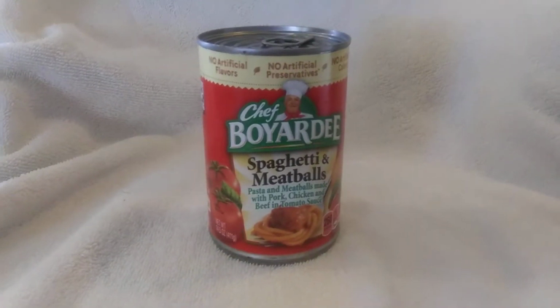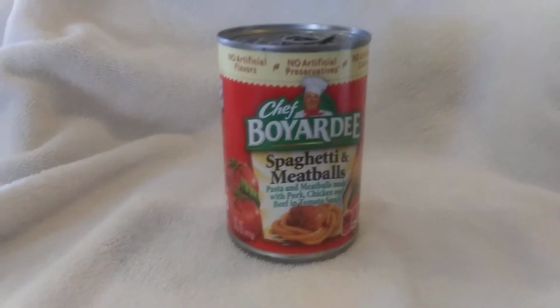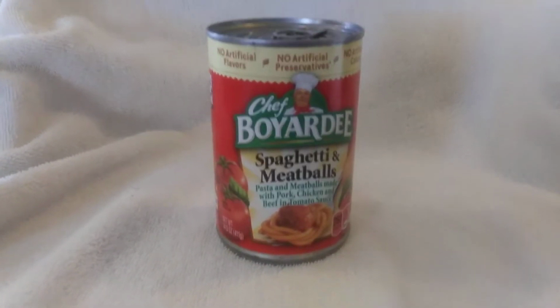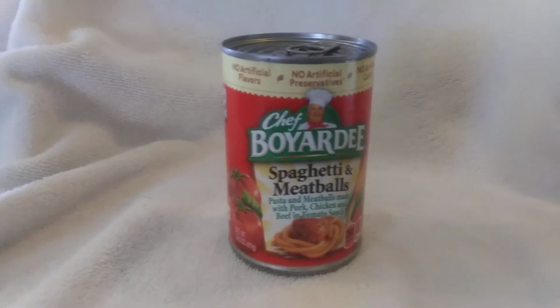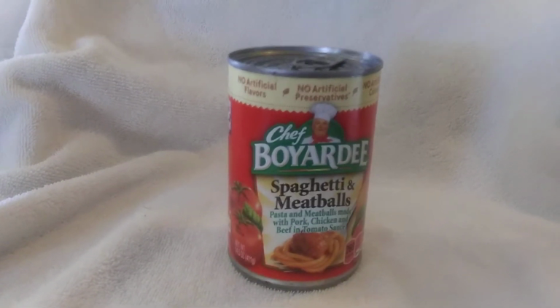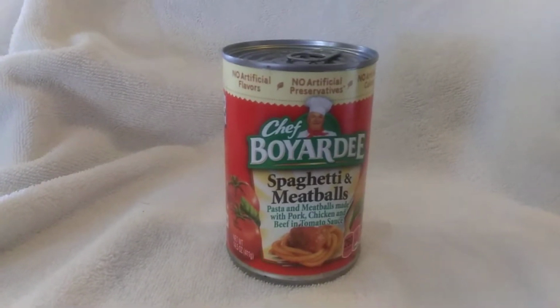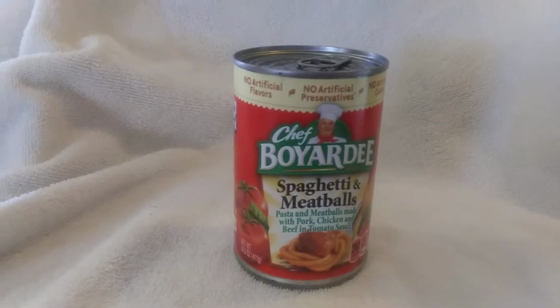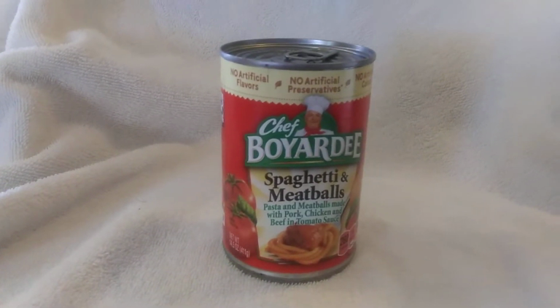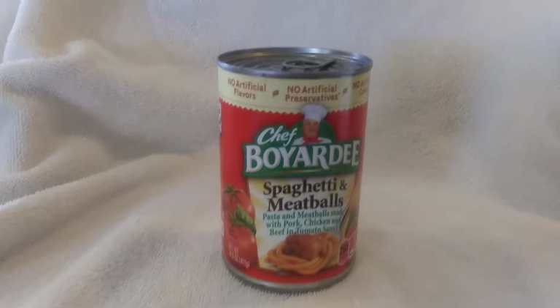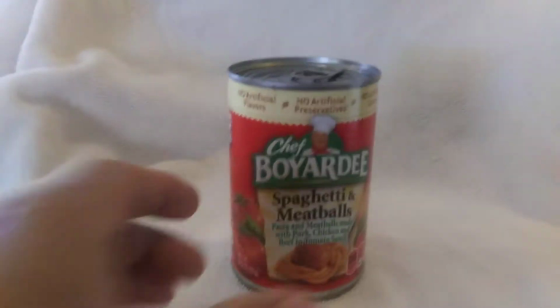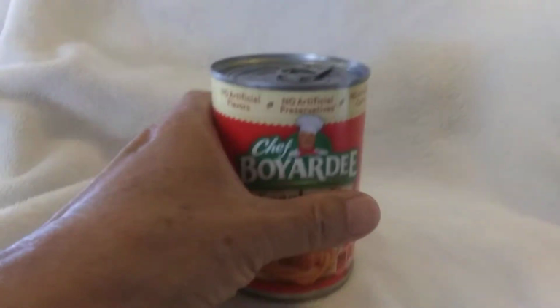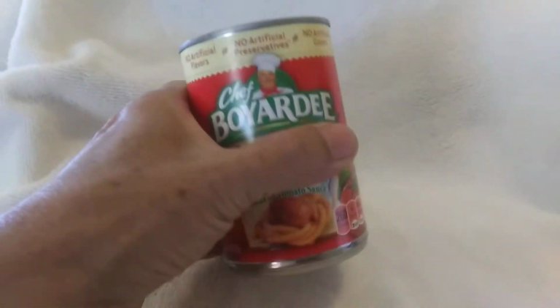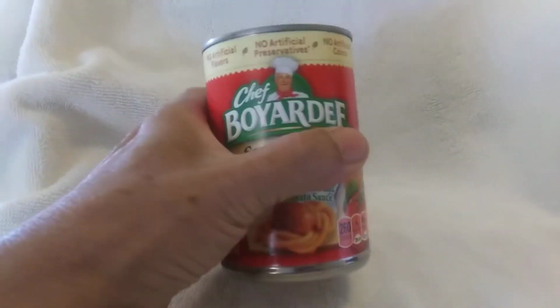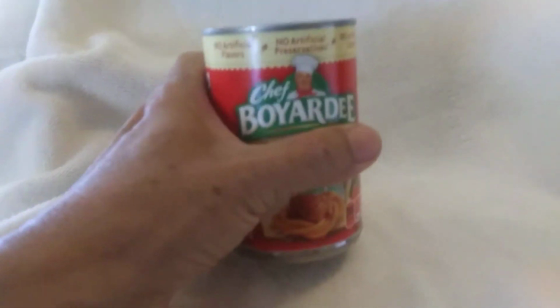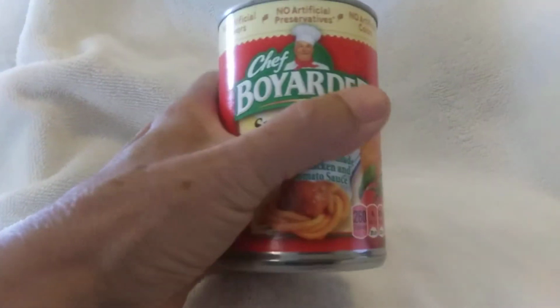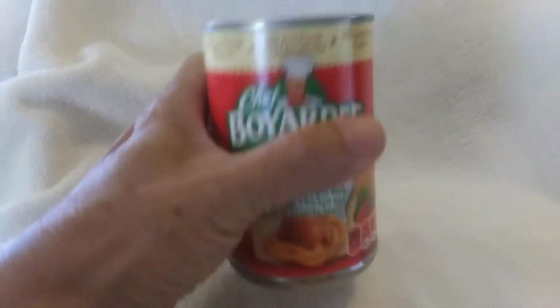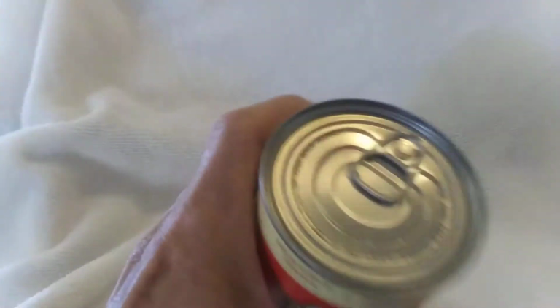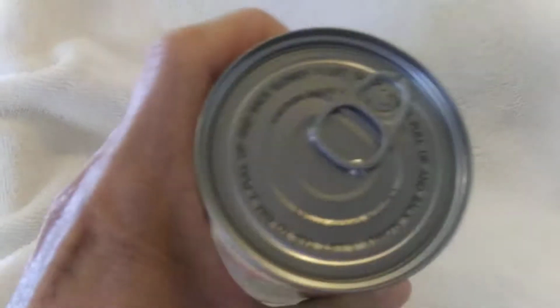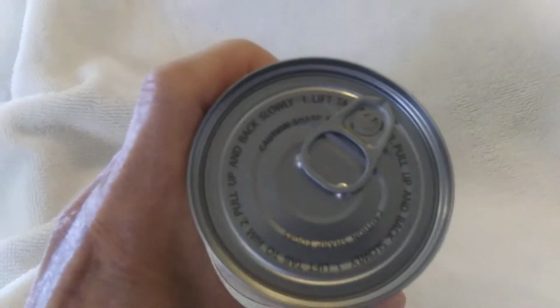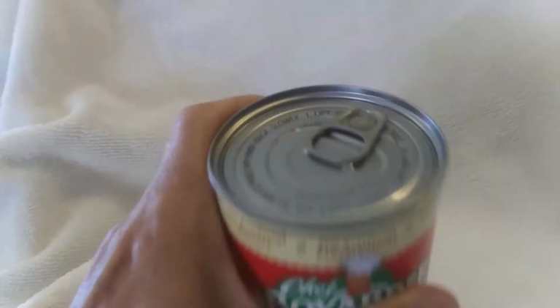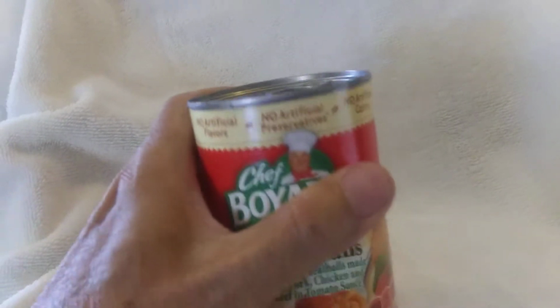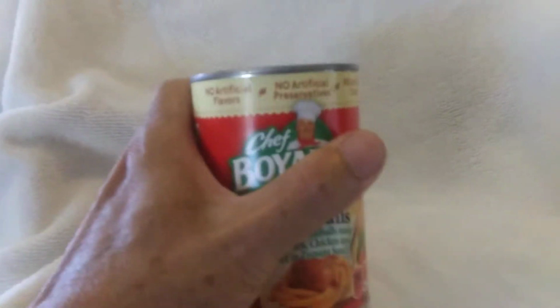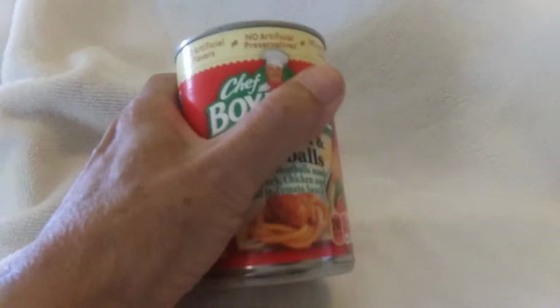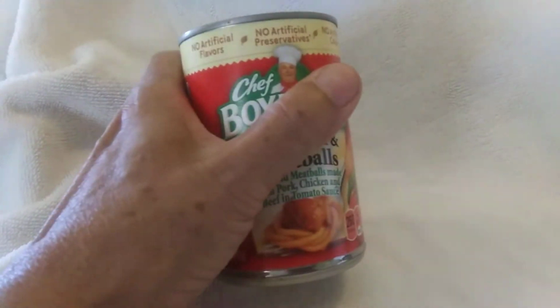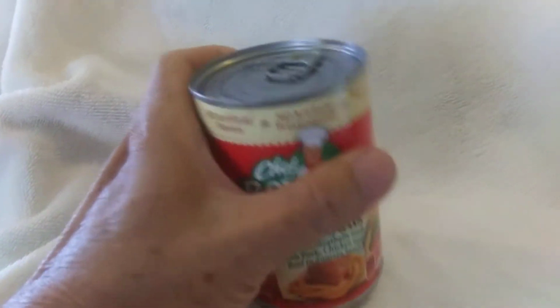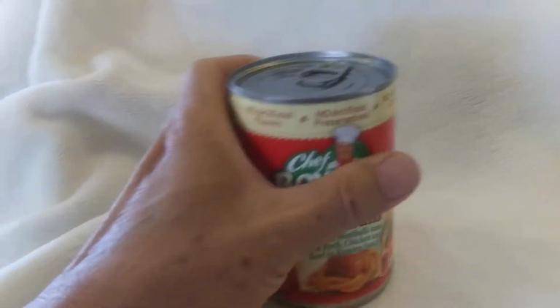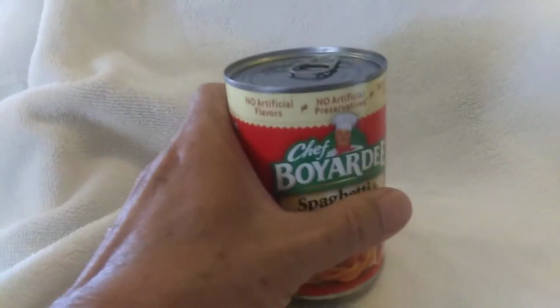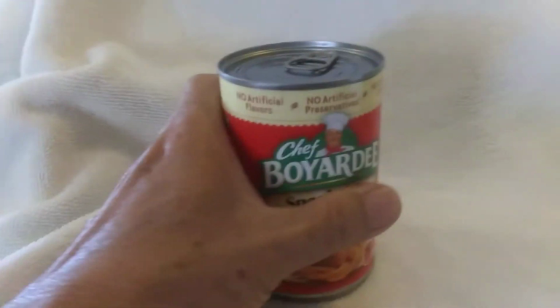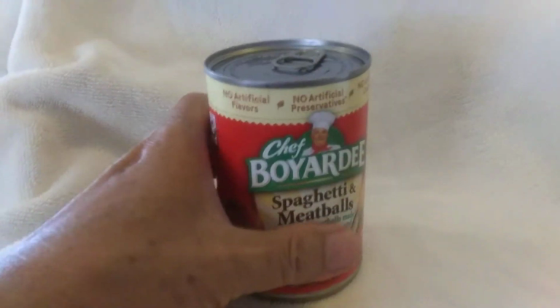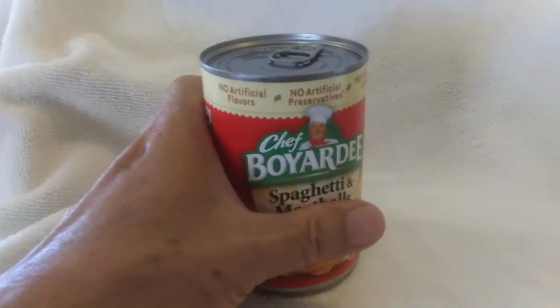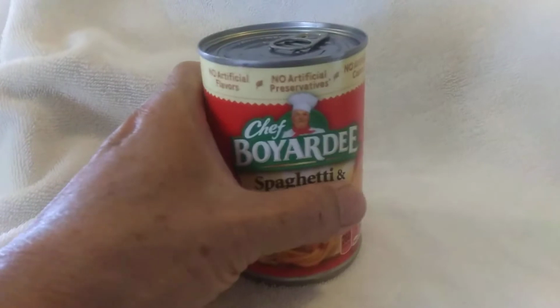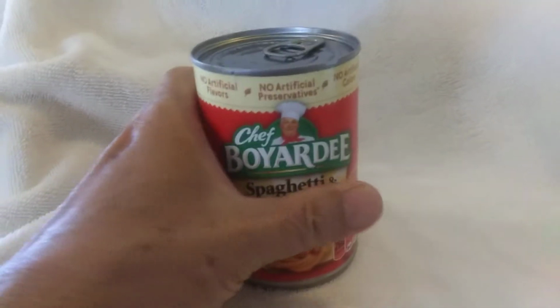Hurricane Dorian has knocked all your power out, but you're lucky you got cans of food like this with the pull tab top. This has happened to me — I'm not exaggerating this, not making it up.